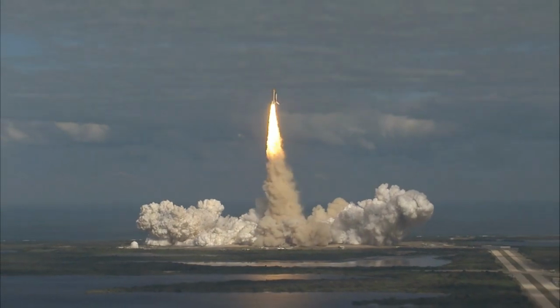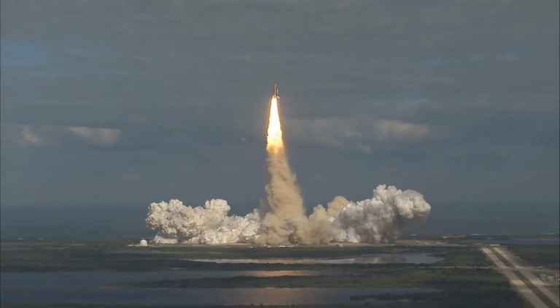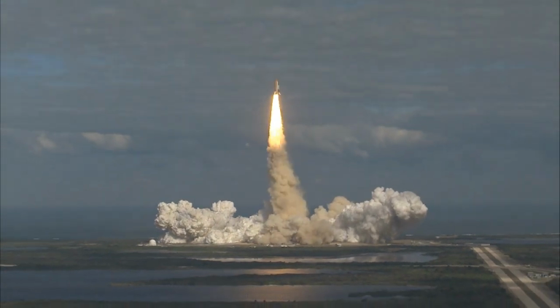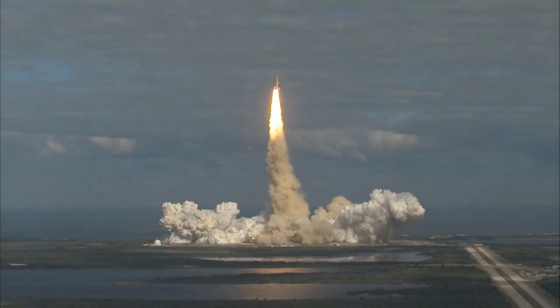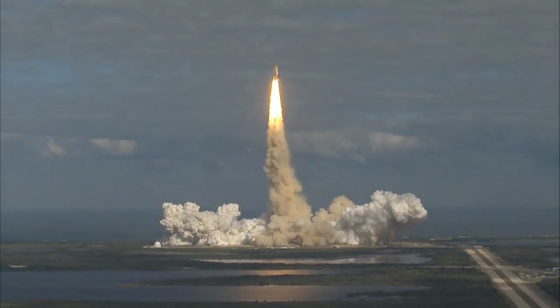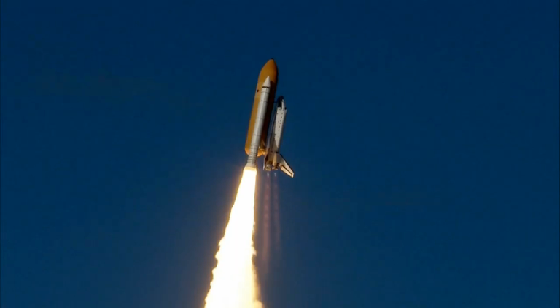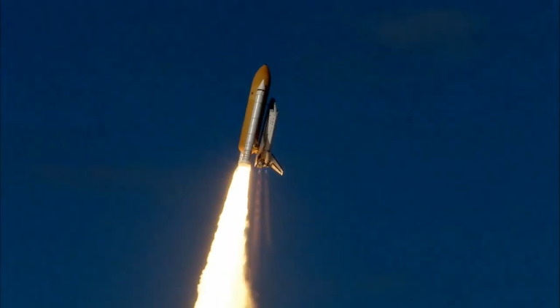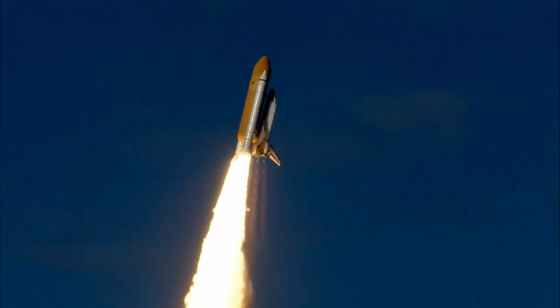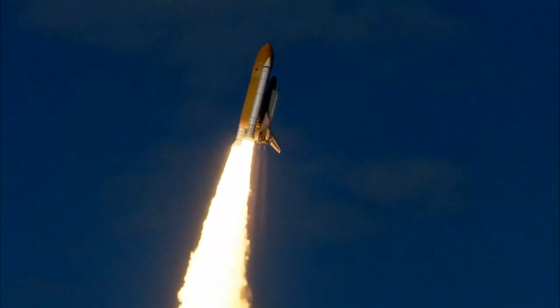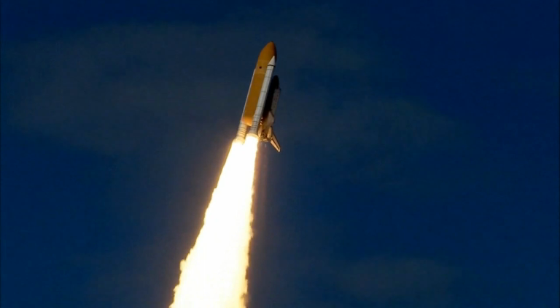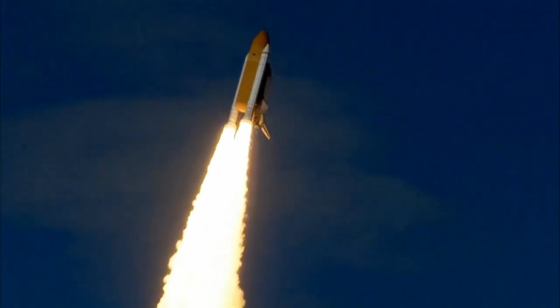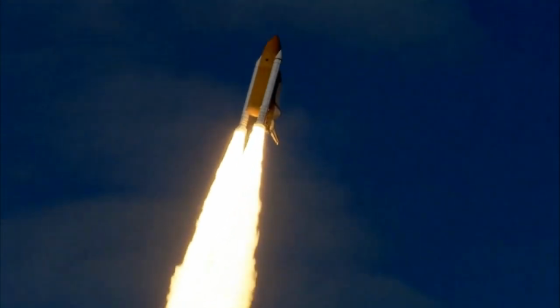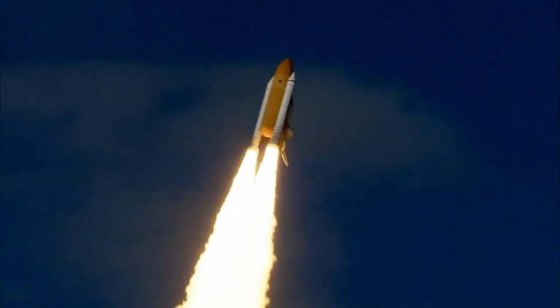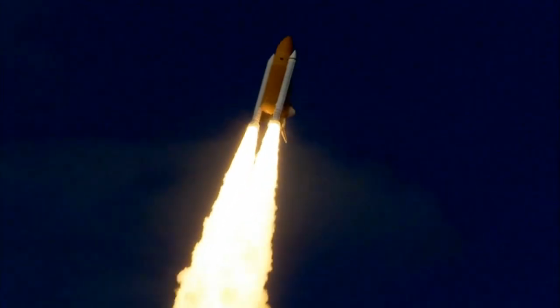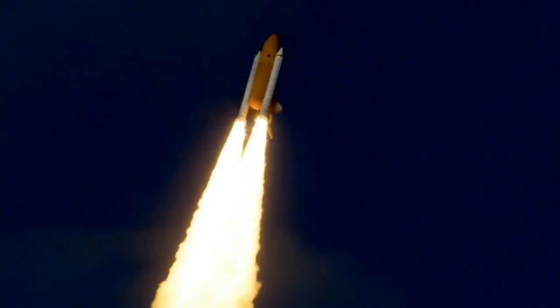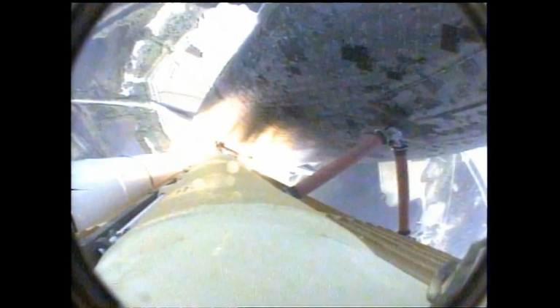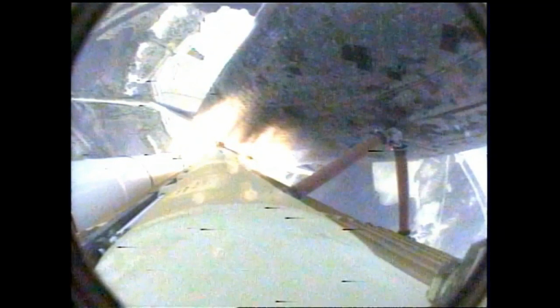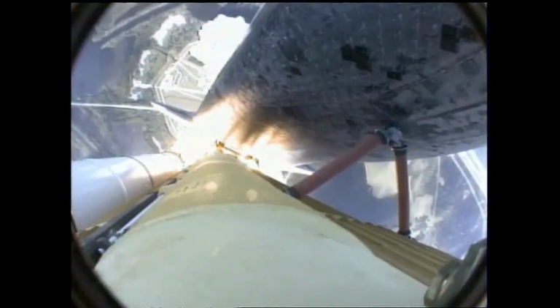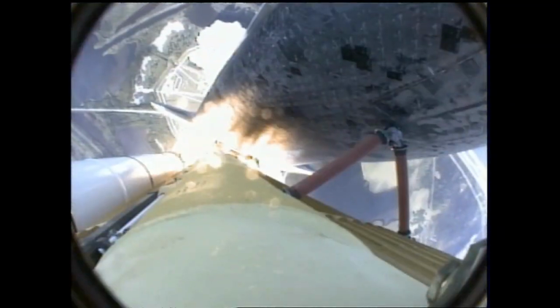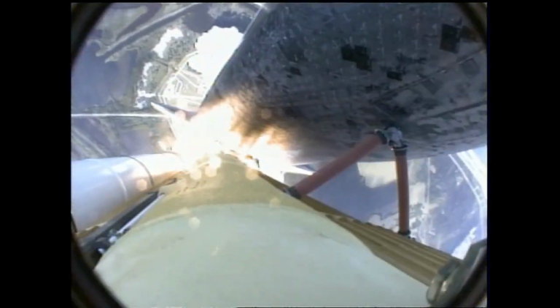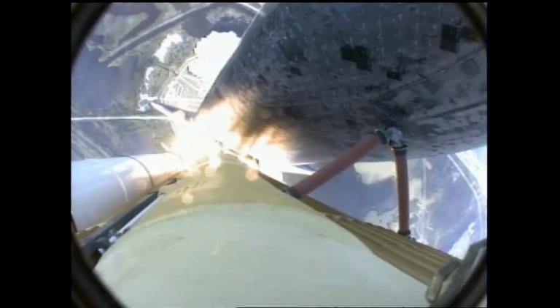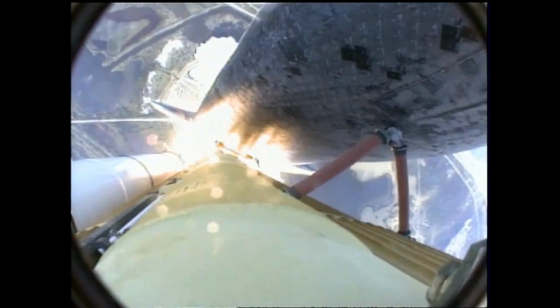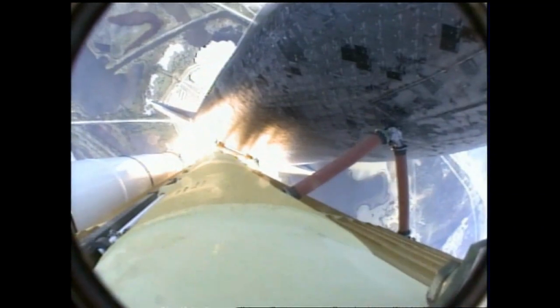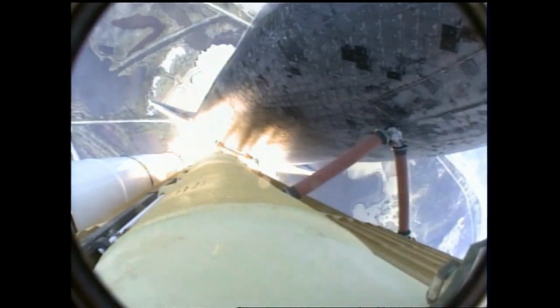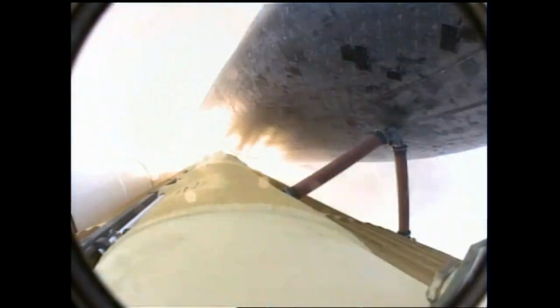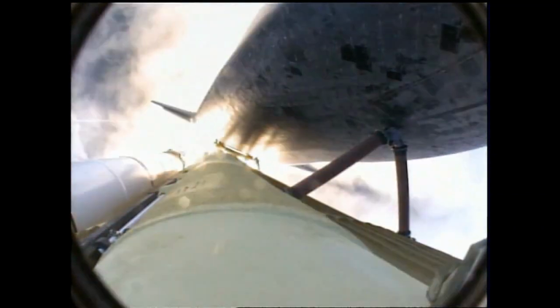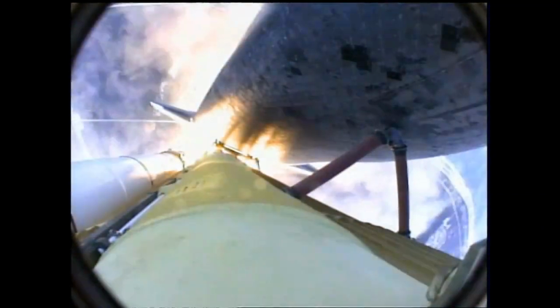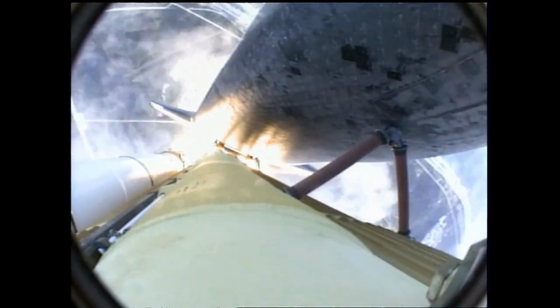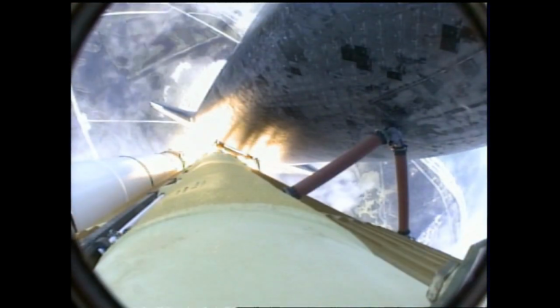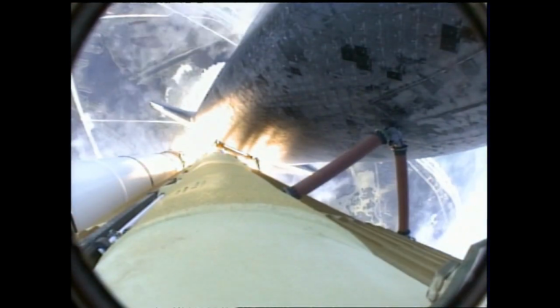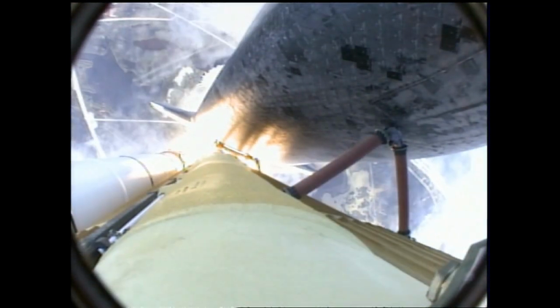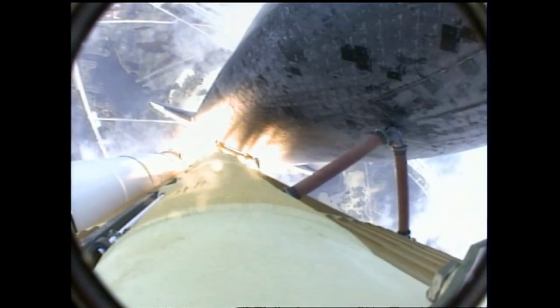Houston now controlling. Atlantis begins its penultimate journey to shore up the International Space Station. Atlantis now in the proper alignment for its 8.5-minute ride to orbit, 4.5 million pounds of hardware and humans taking aim on the International Outpost.